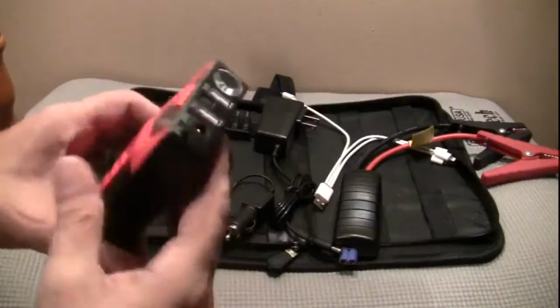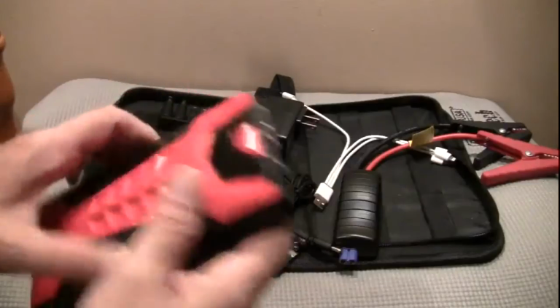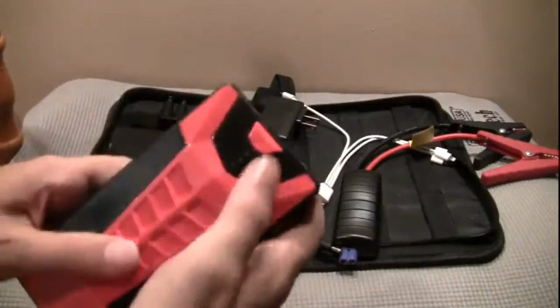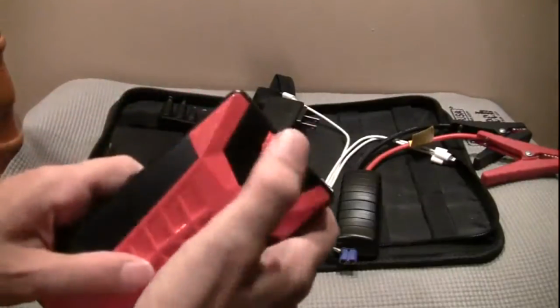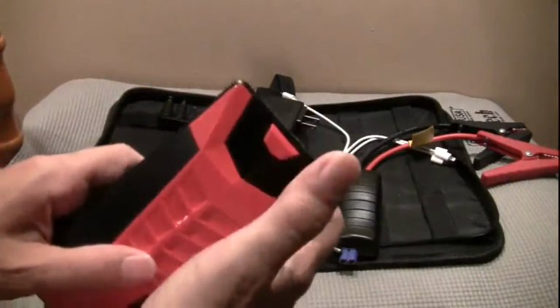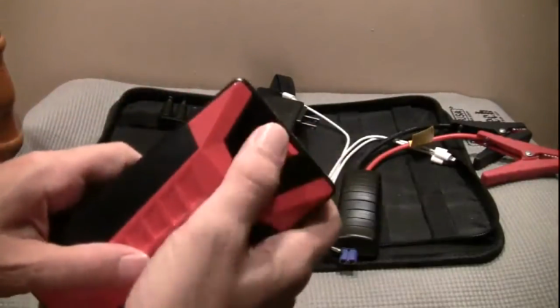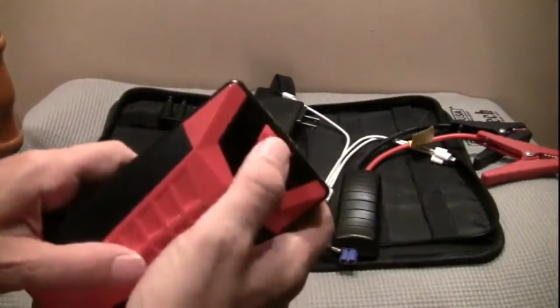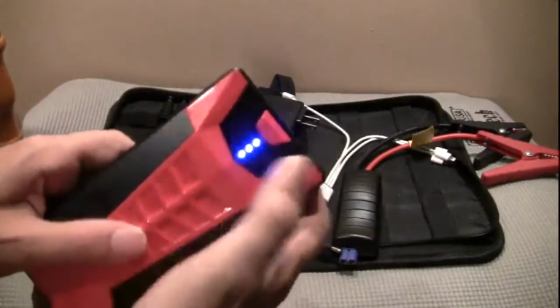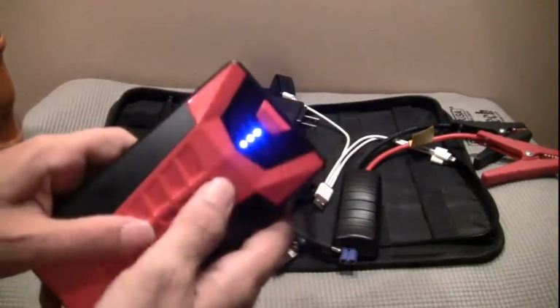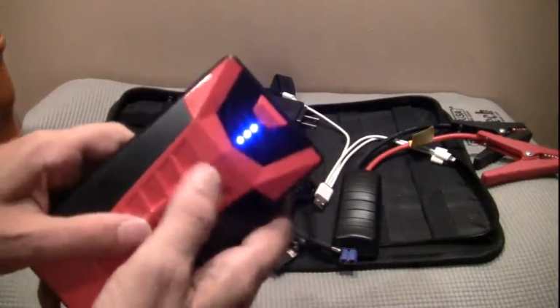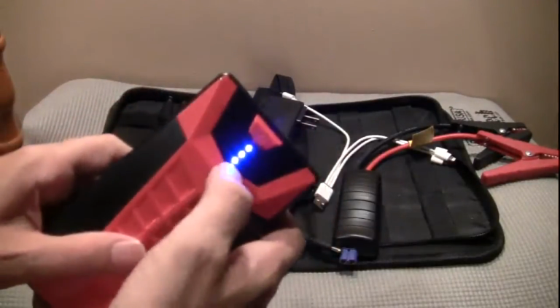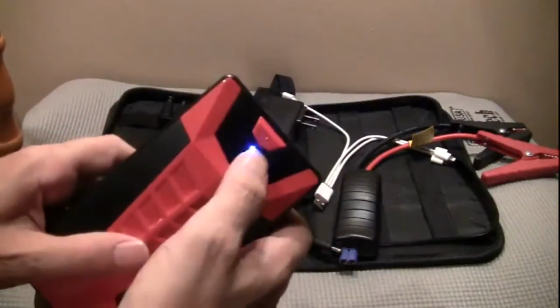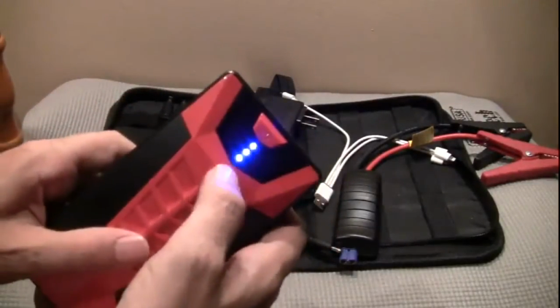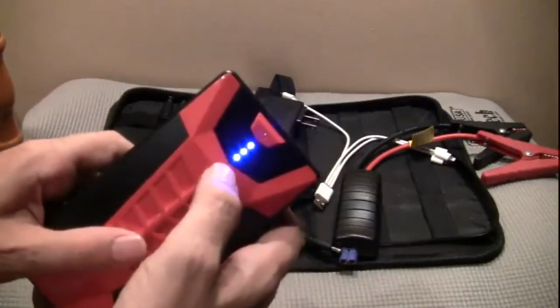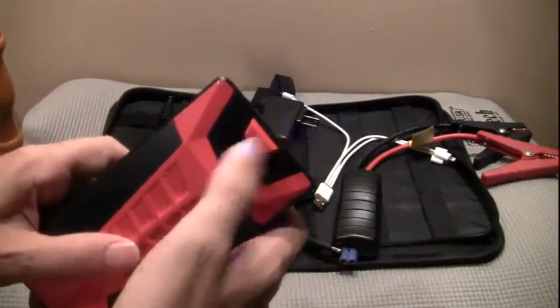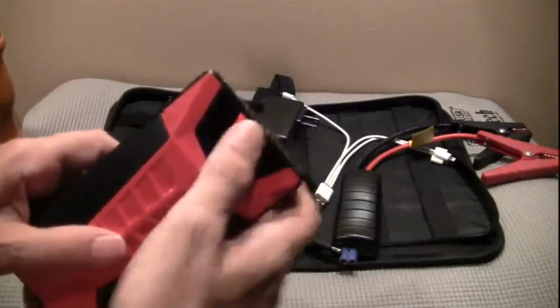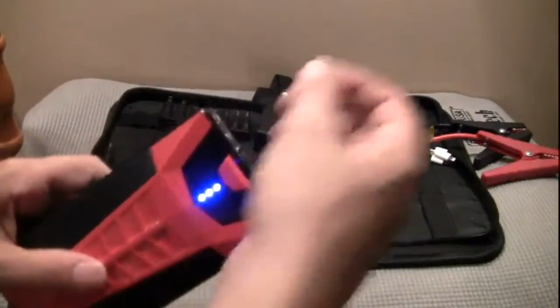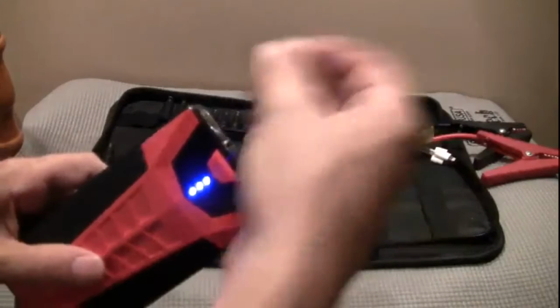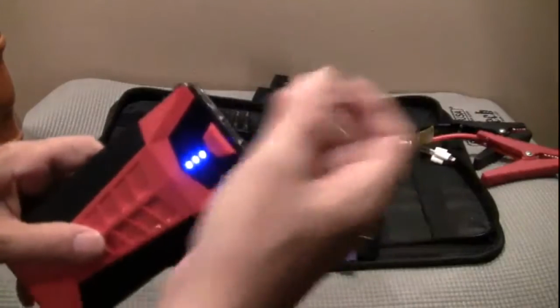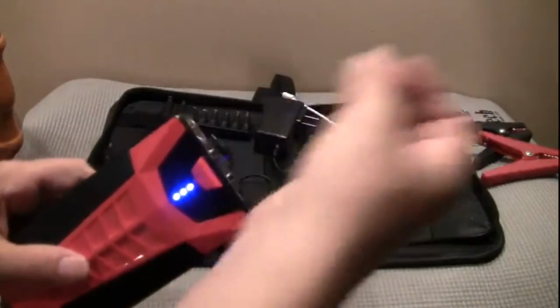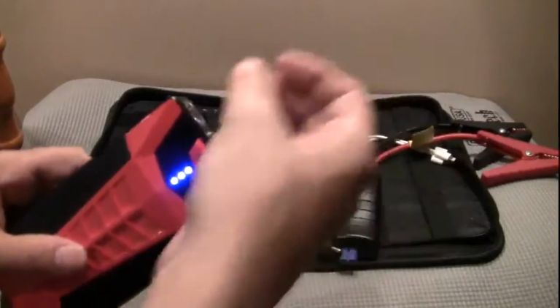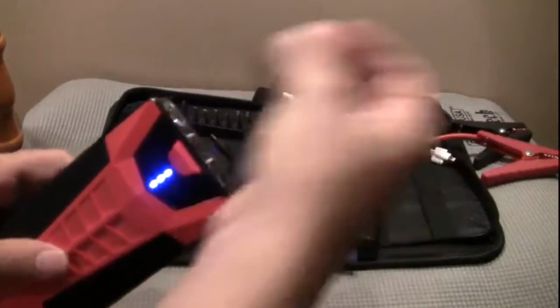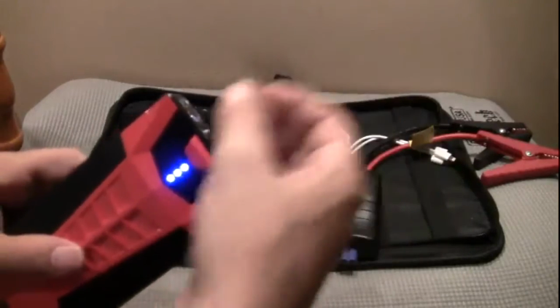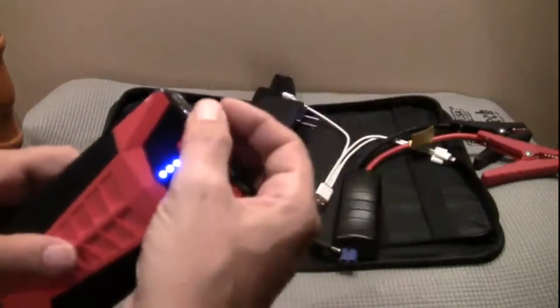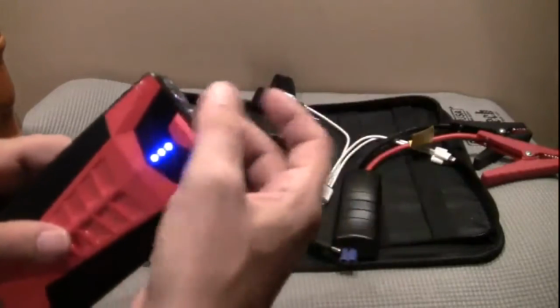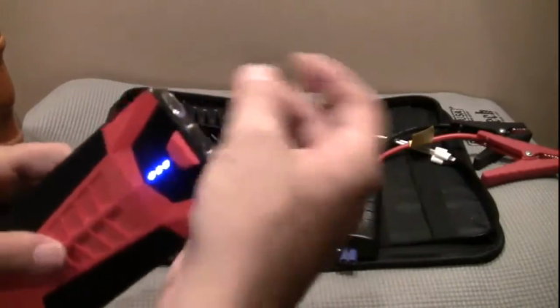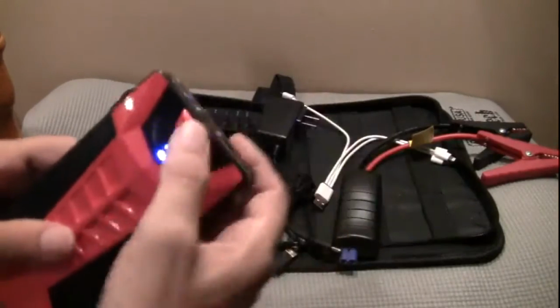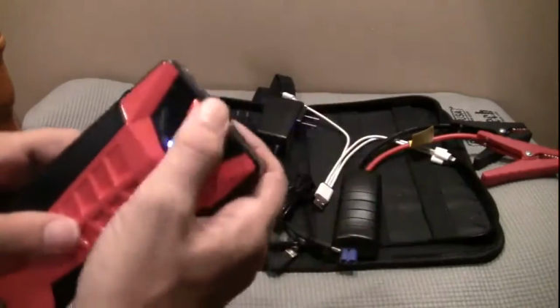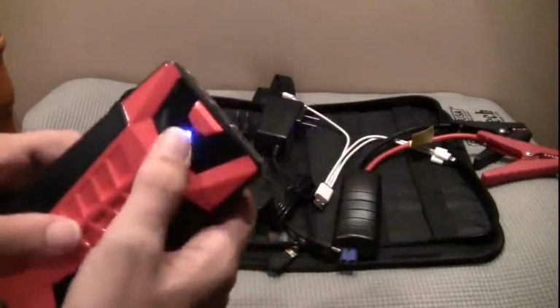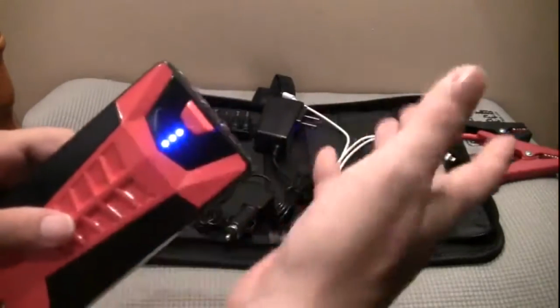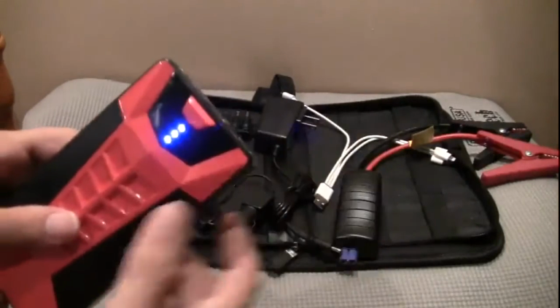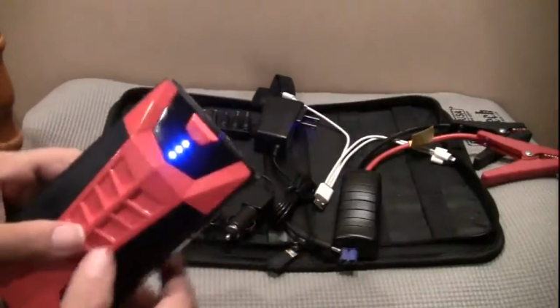And of course this is your power button — it shows your battery meter and also when you plug in your device and click that to start the charging.